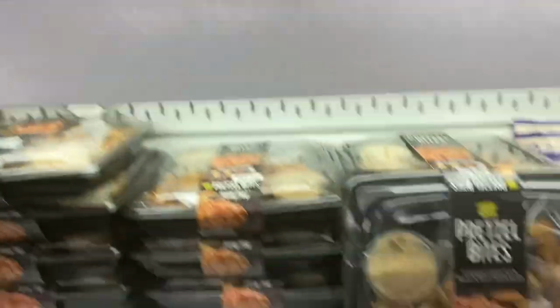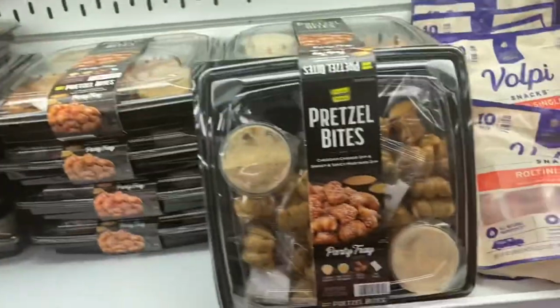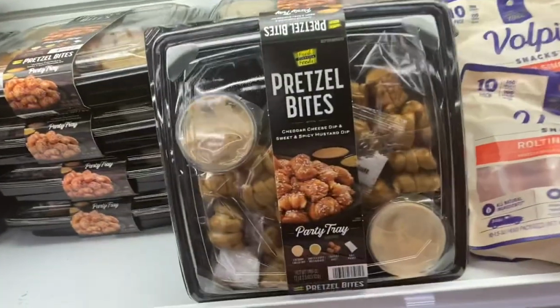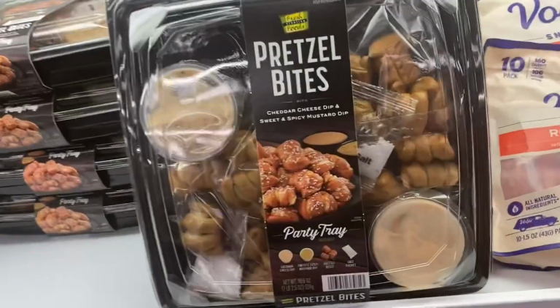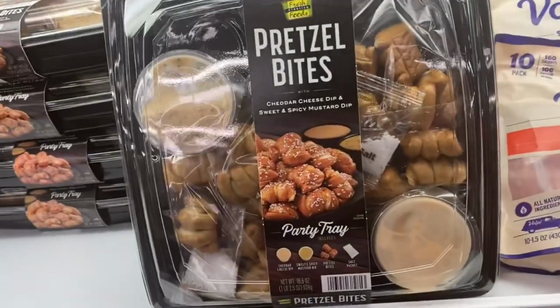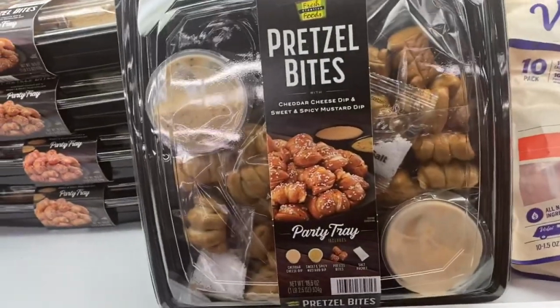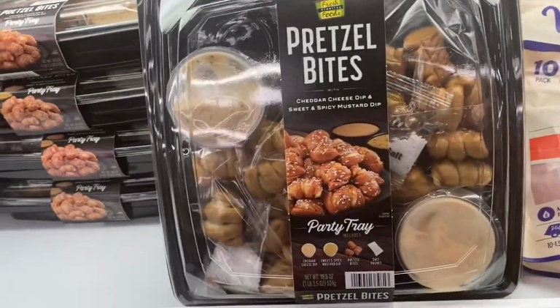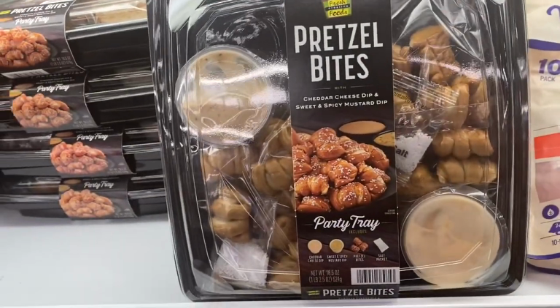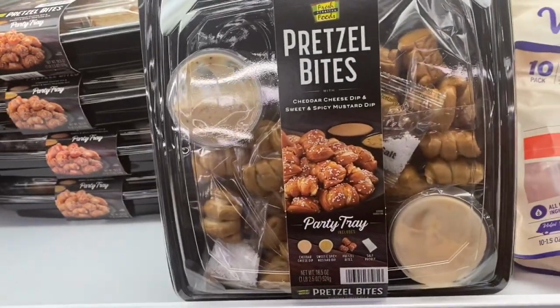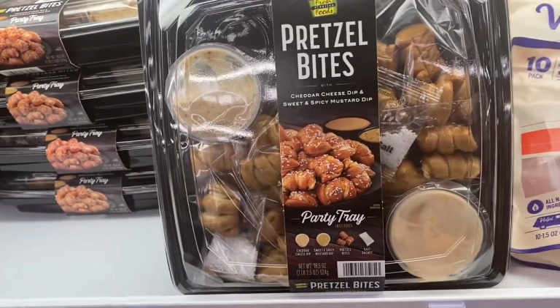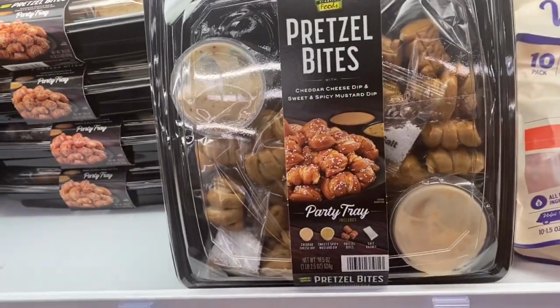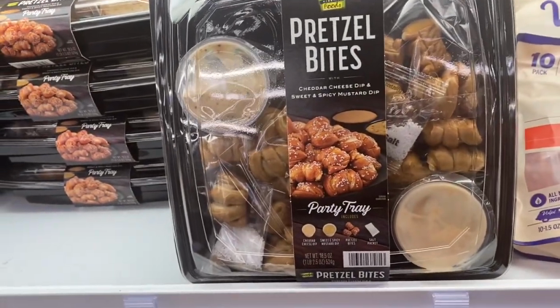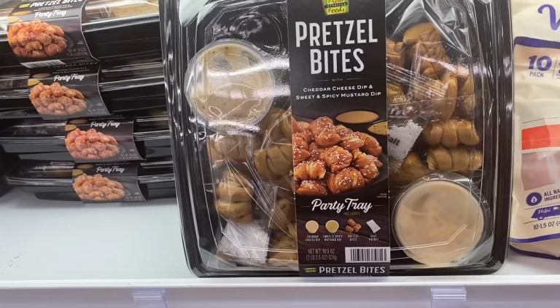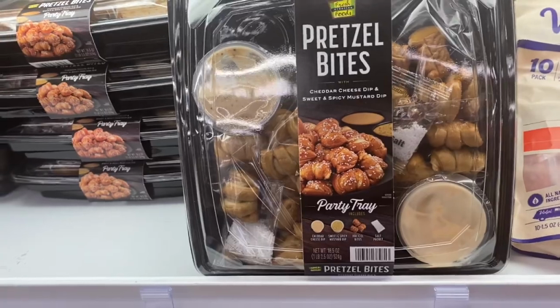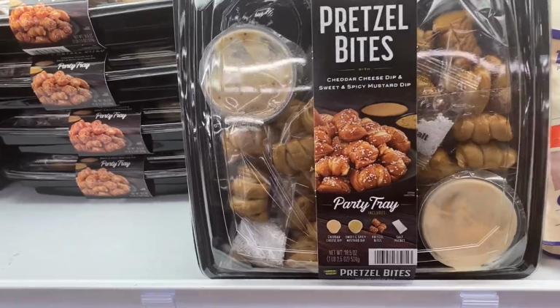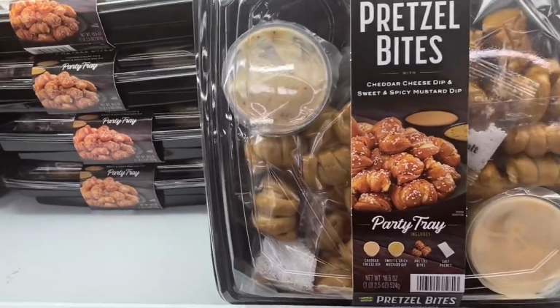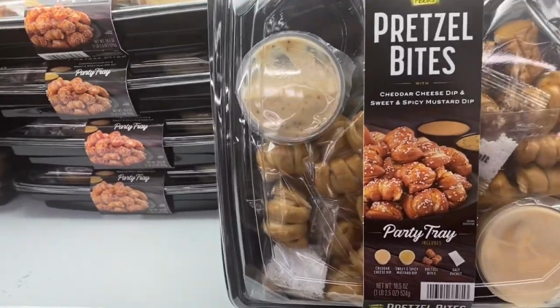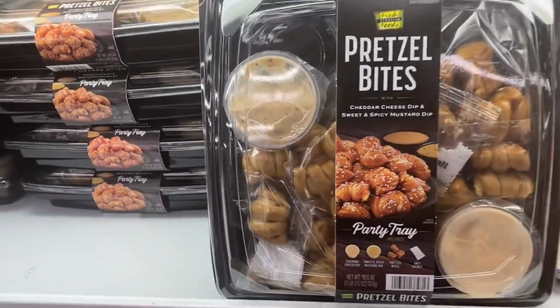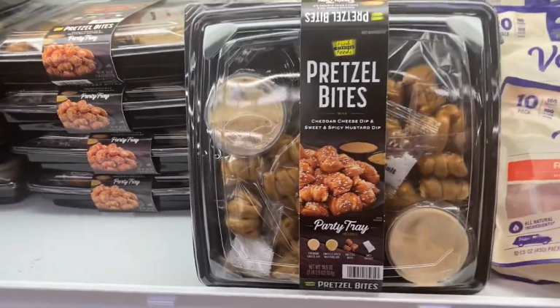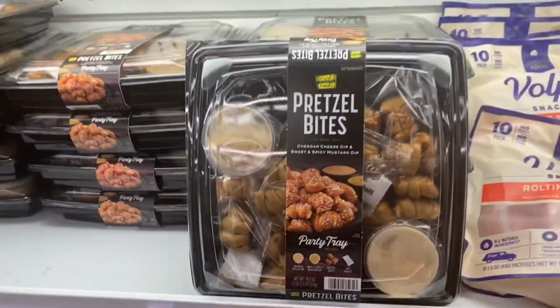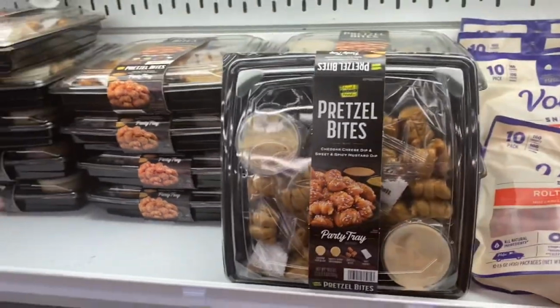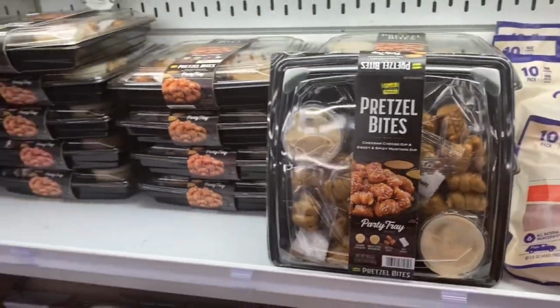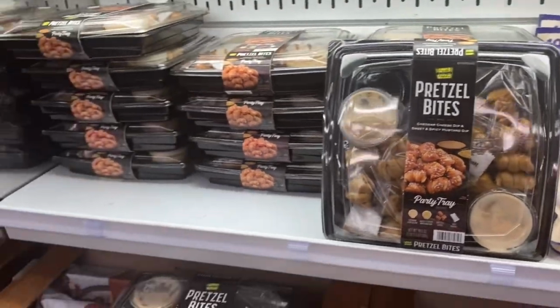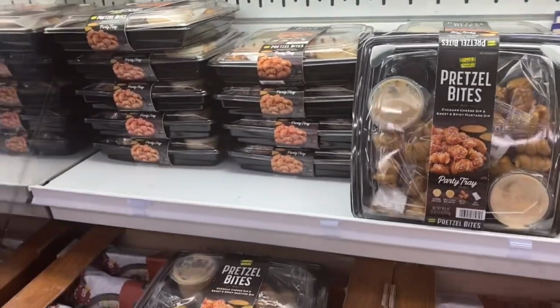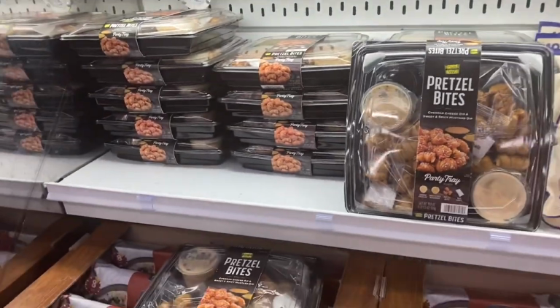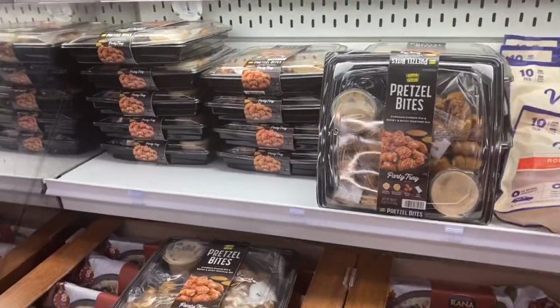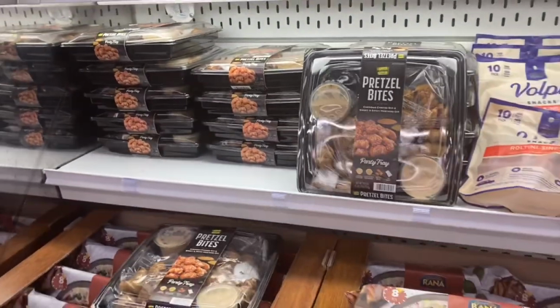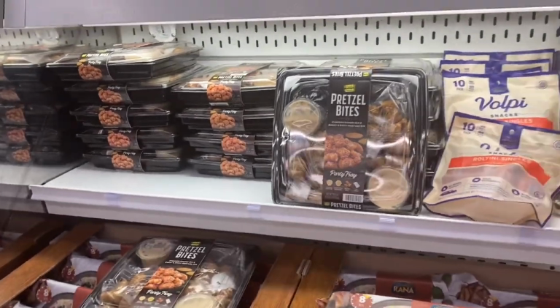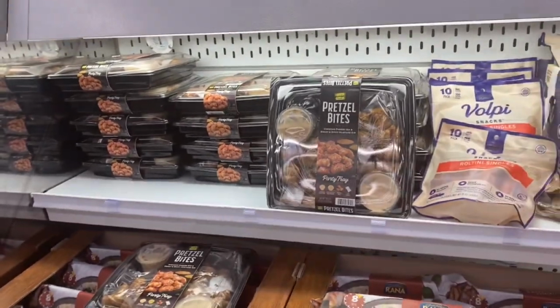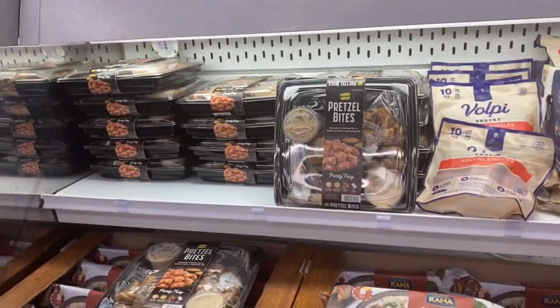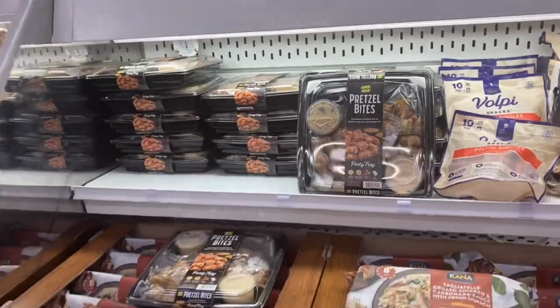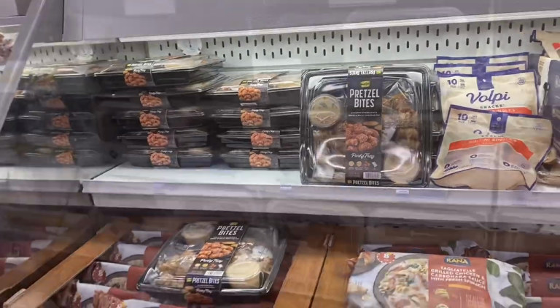Pretzel bites party tray — you get some pretzels with some dip. I think you could just order them from Applebee's for the same price and they'd be better, but that's just me.